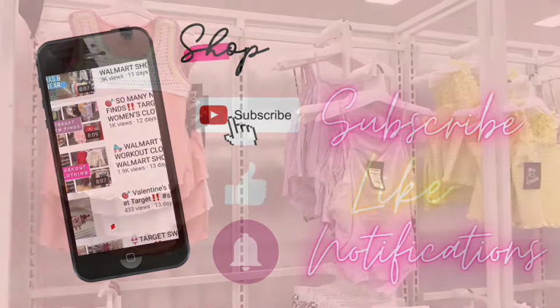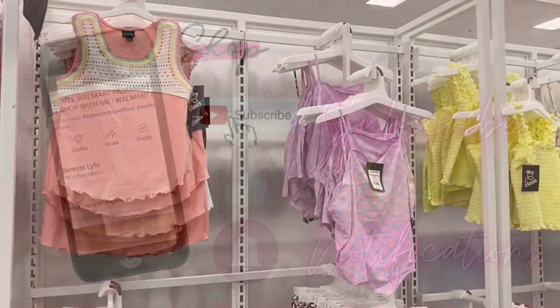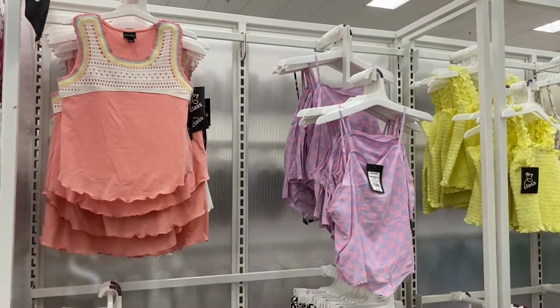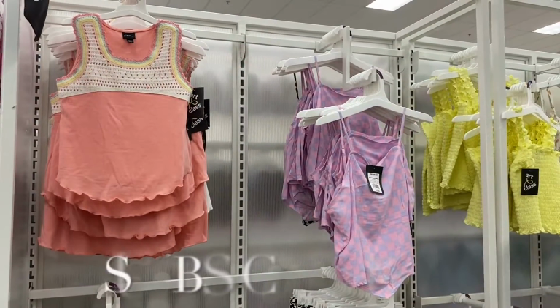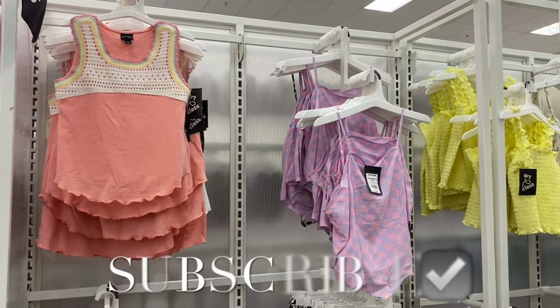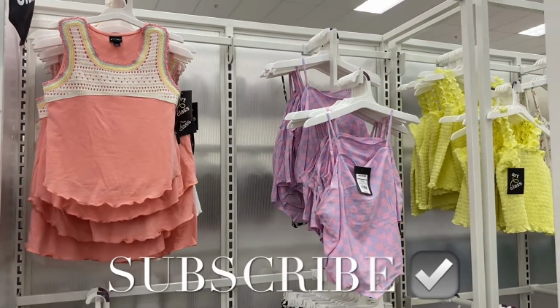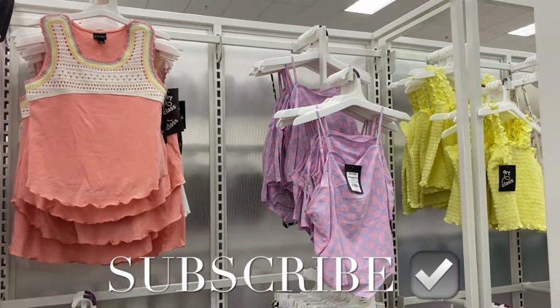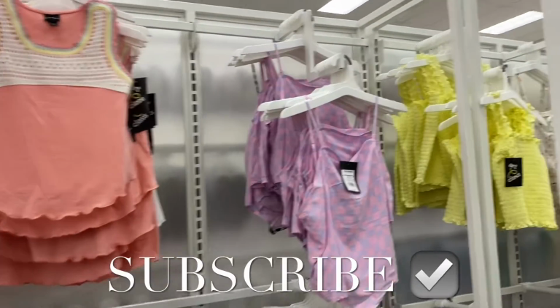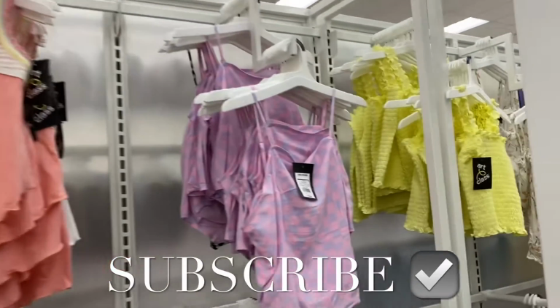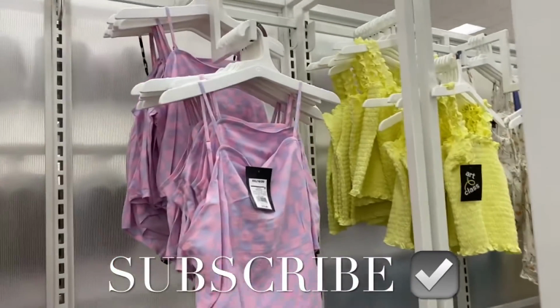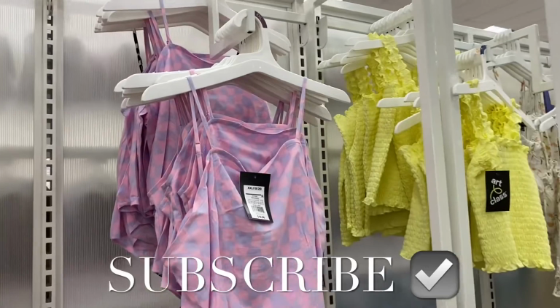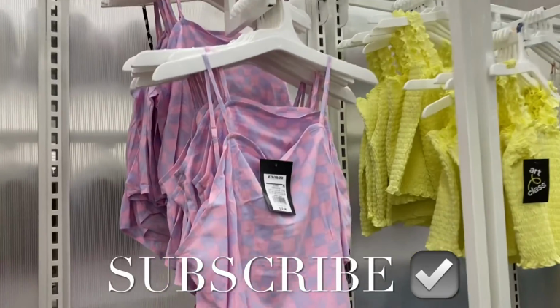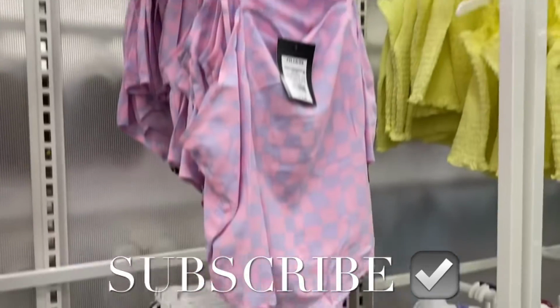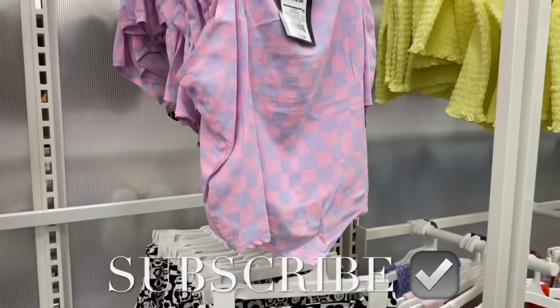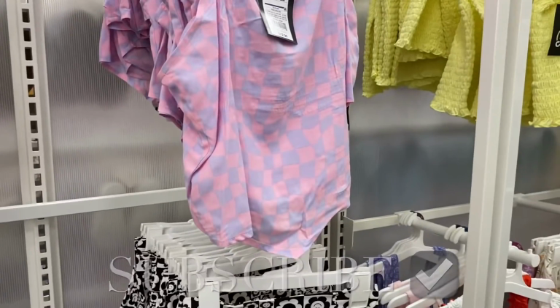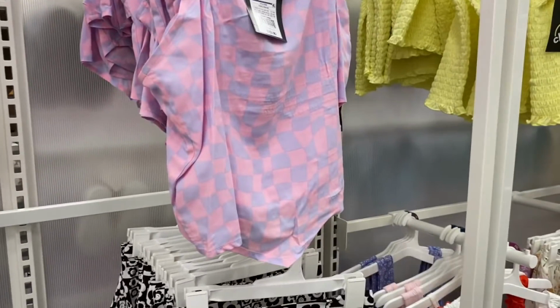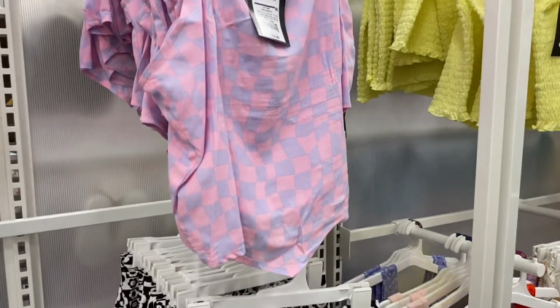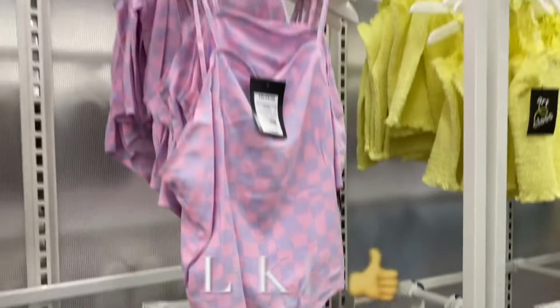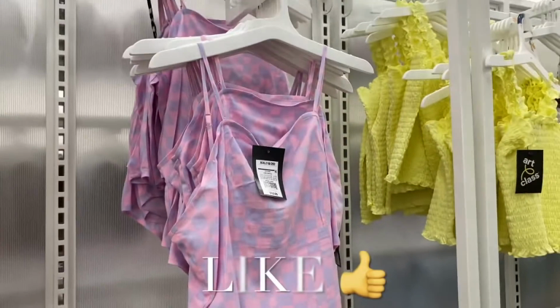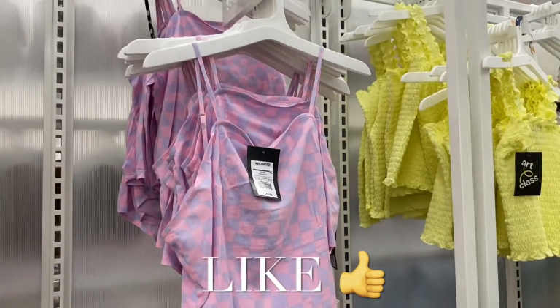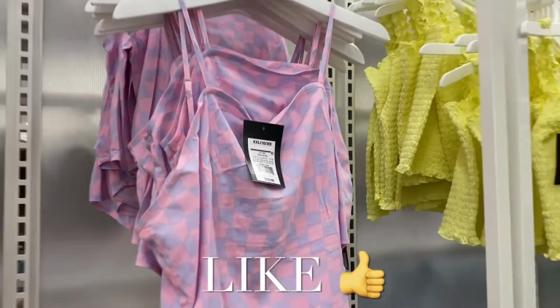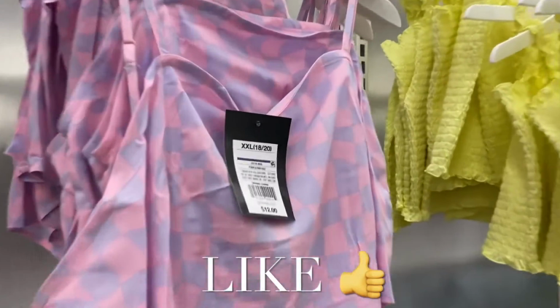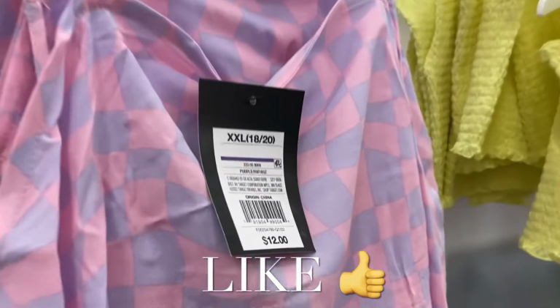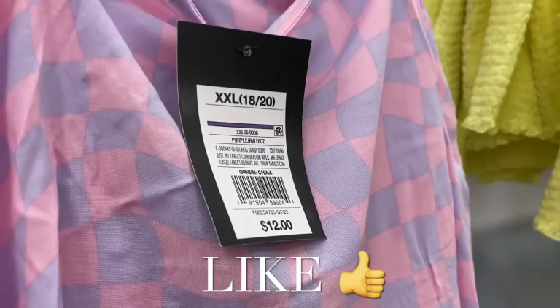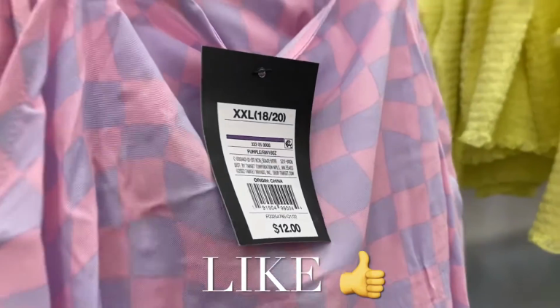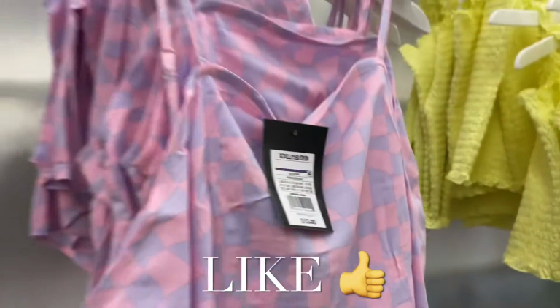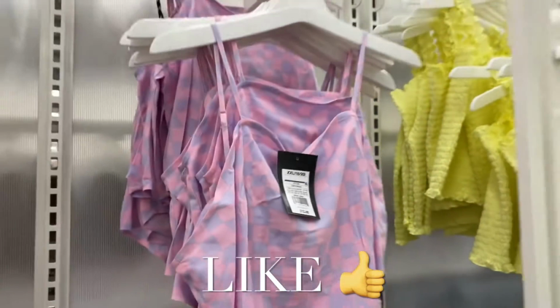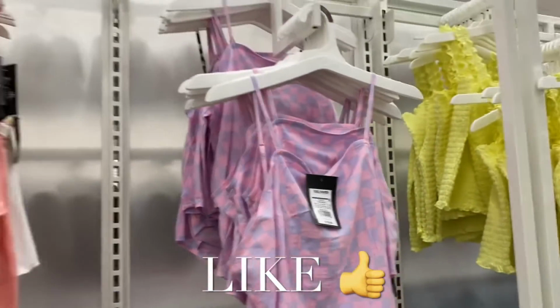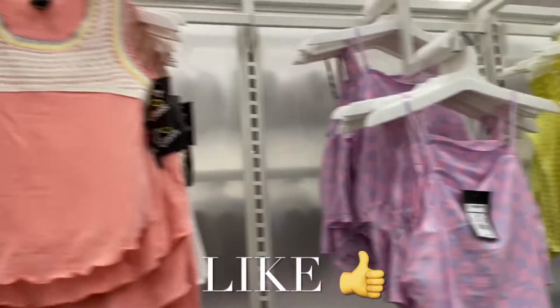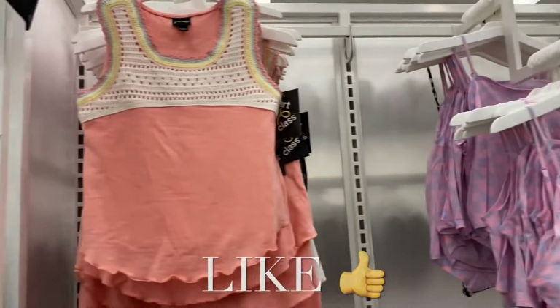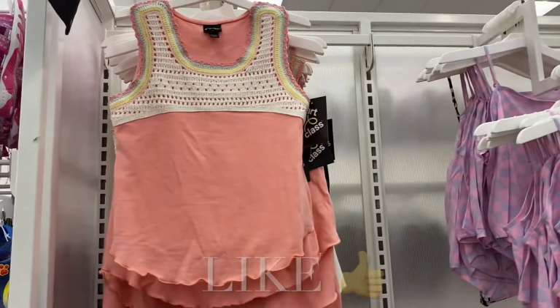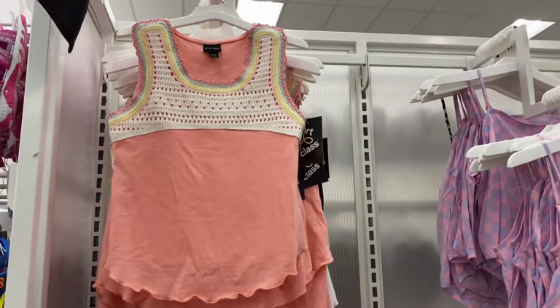Hey, welcome back to my channel! I'm at Target and I want to see what's new in the girls department. I haven't shopped here in like such a long time — probably months. They have this handkerchief tank top here and it's so cute with the gingham print. It's twelve dollars and it's got adjustable spaghetti straps.